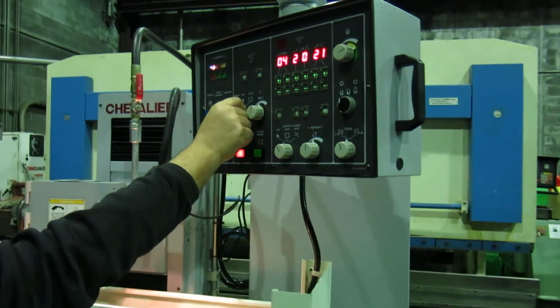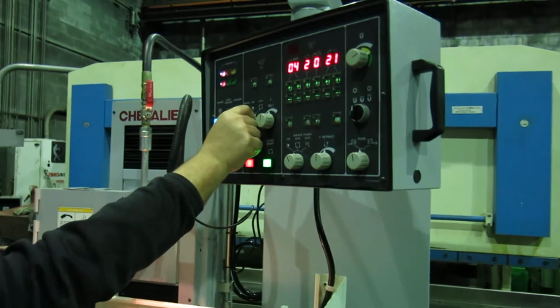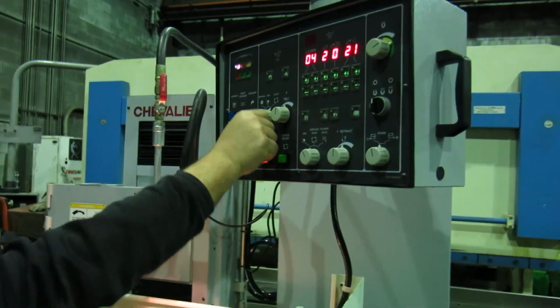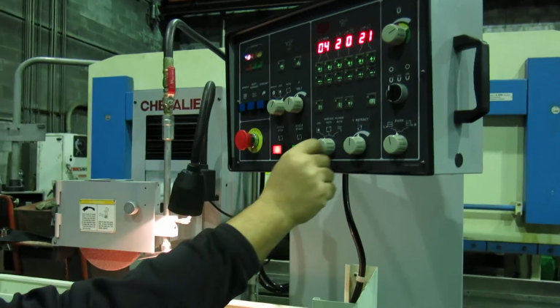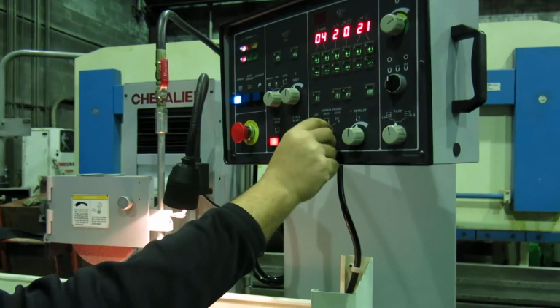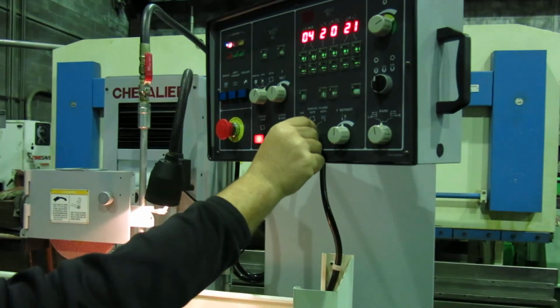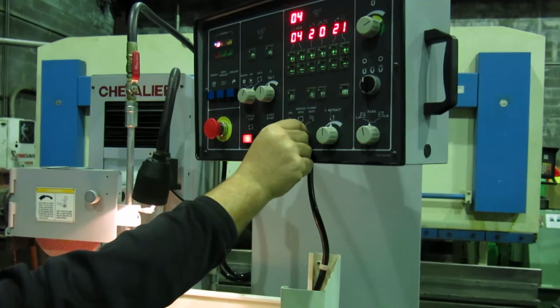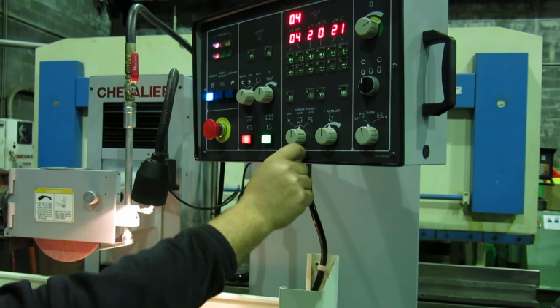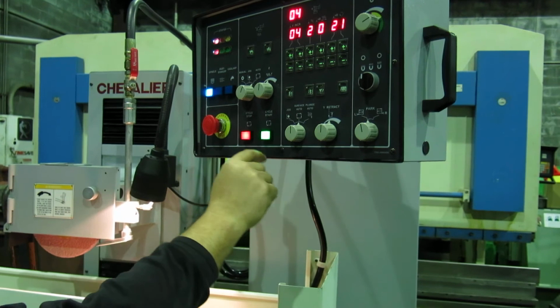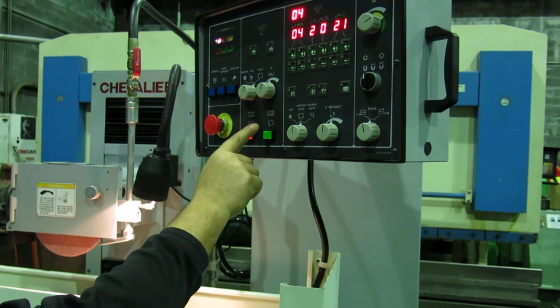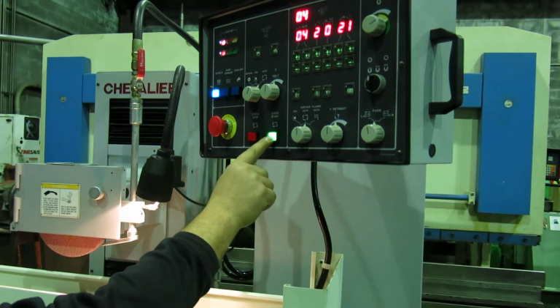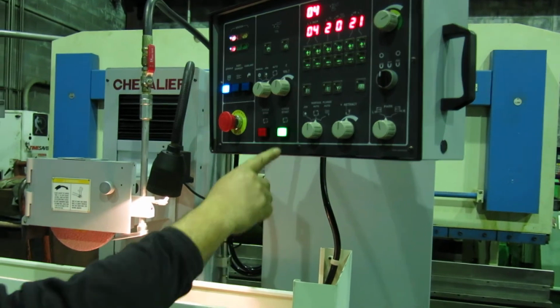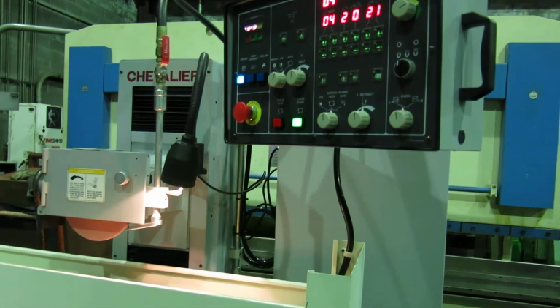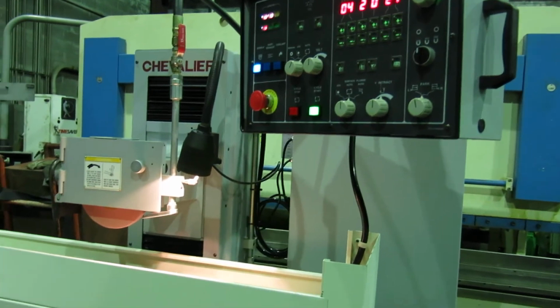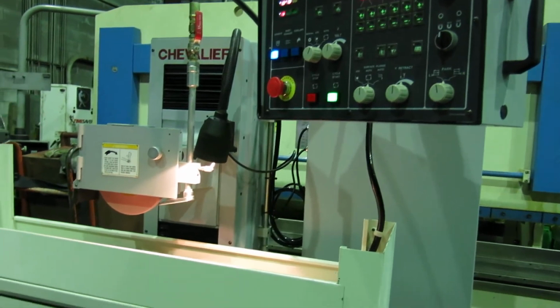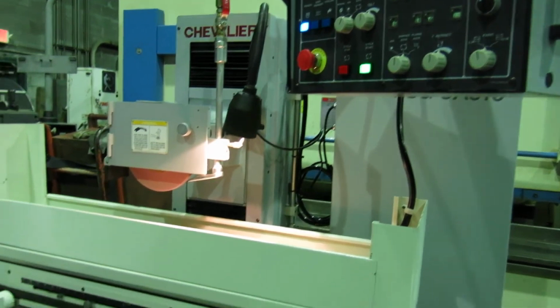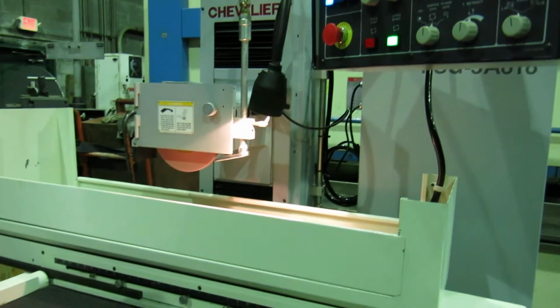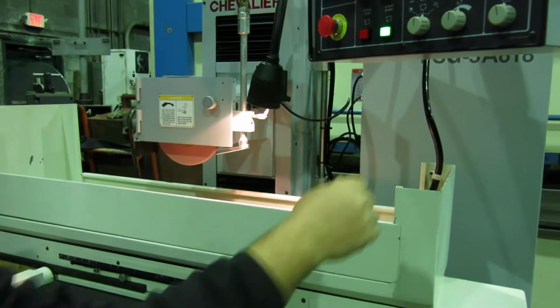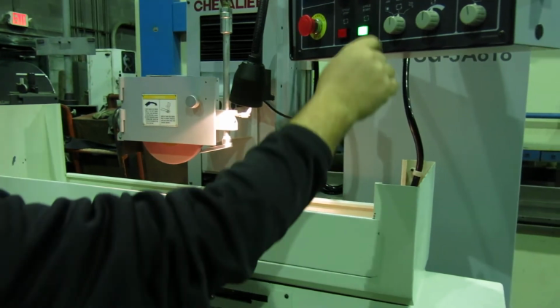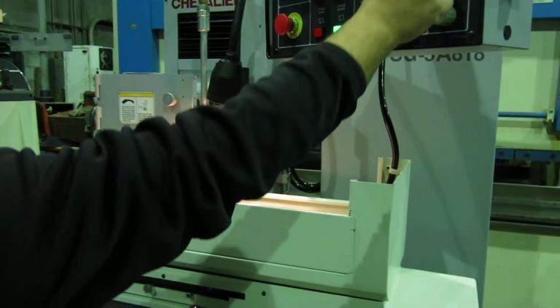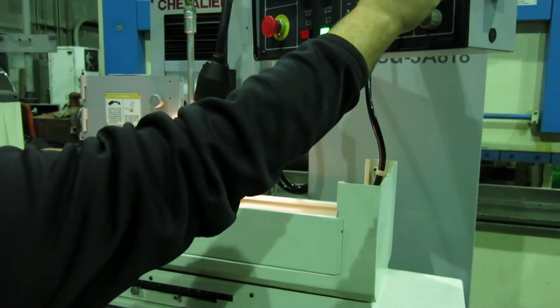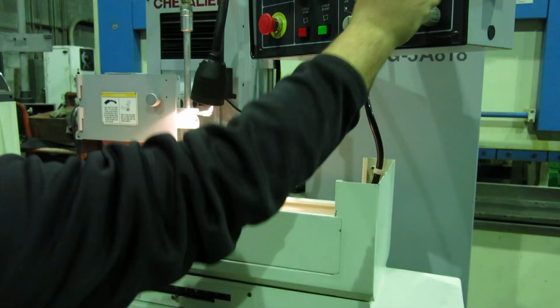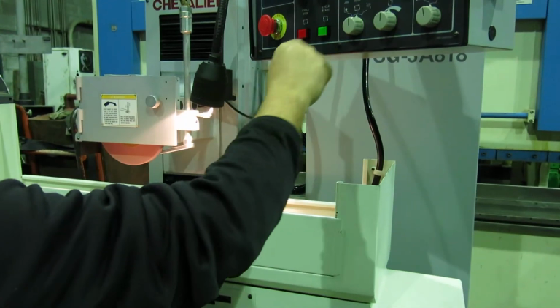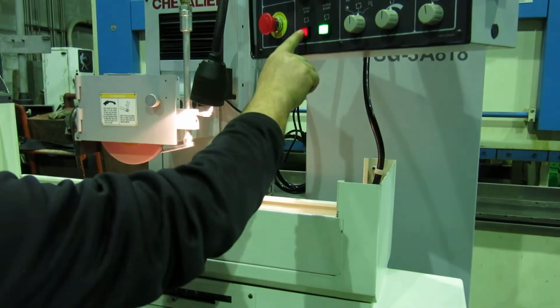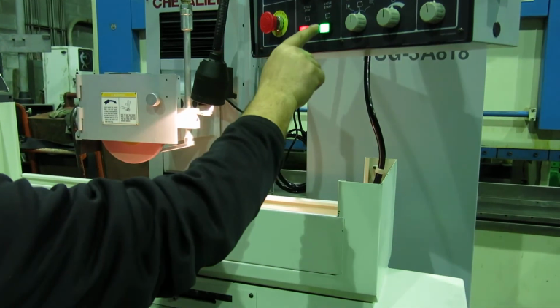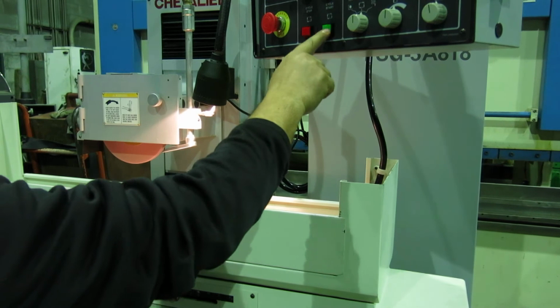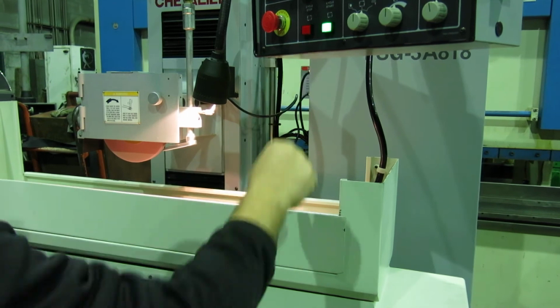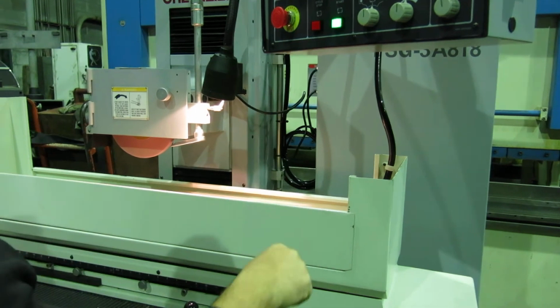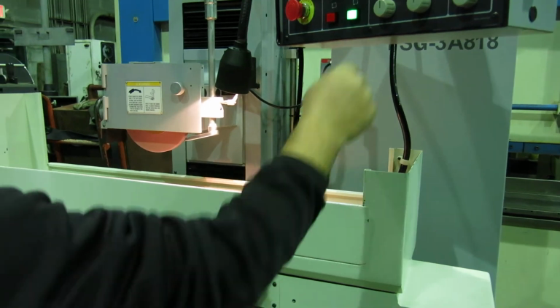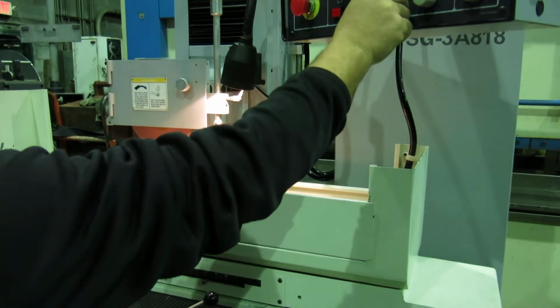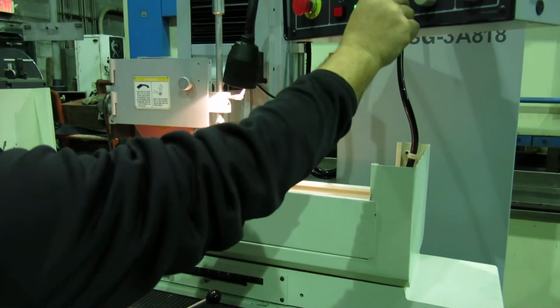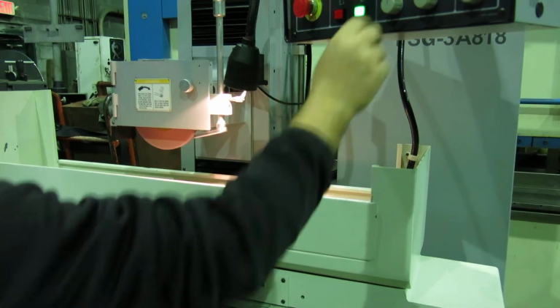We'll put it in auto — auto surface first. We'll have the magnet on first. Run it again. Hydraulics.